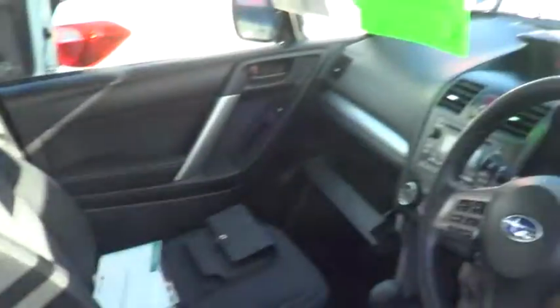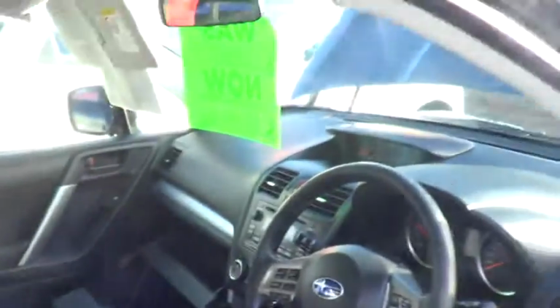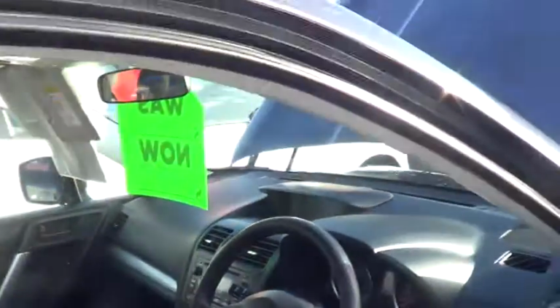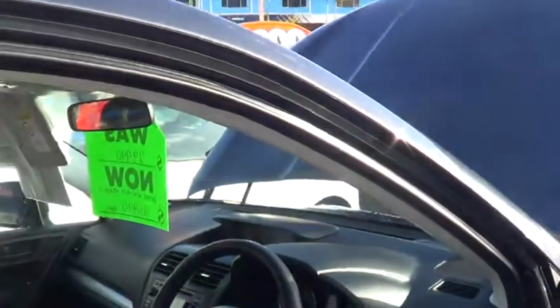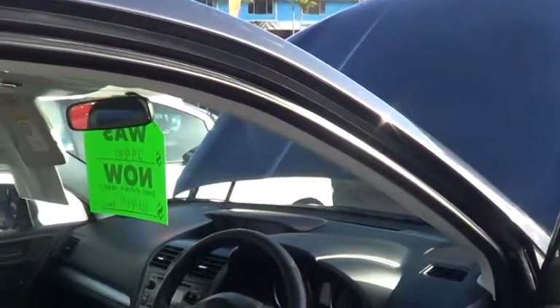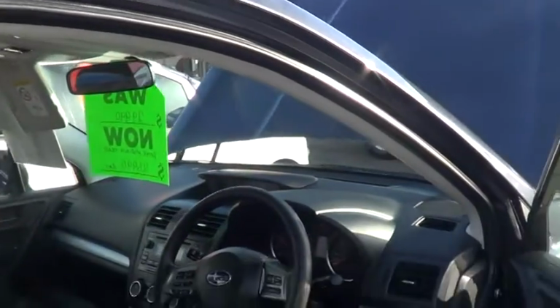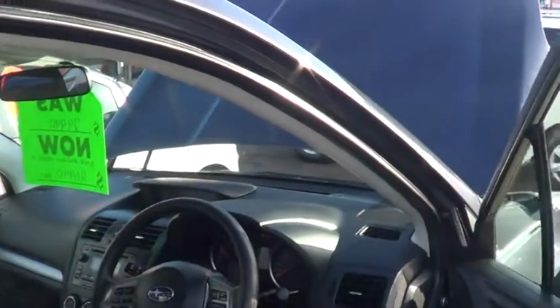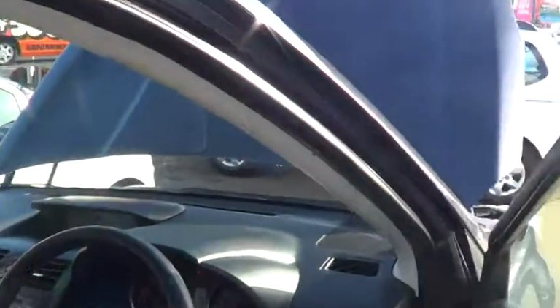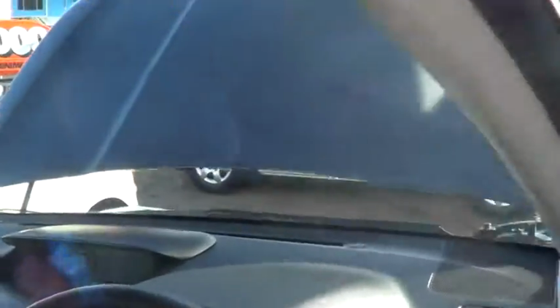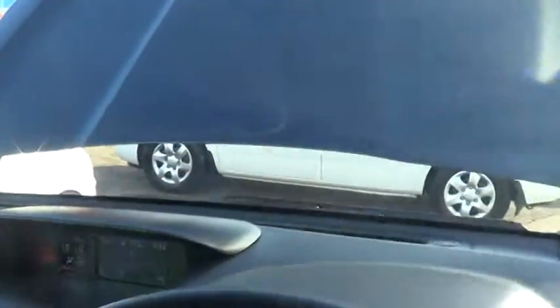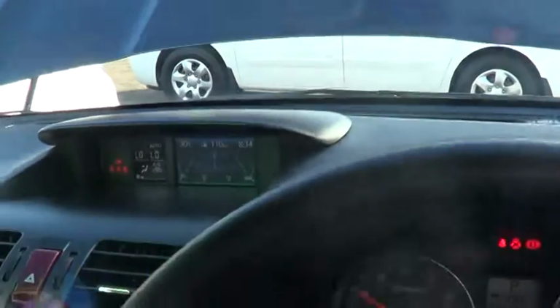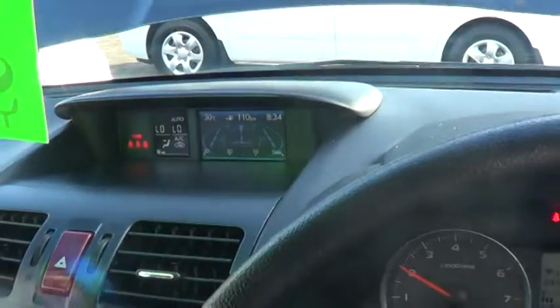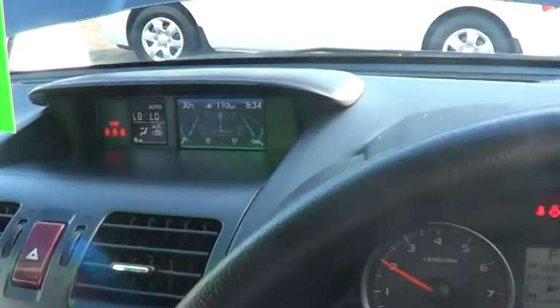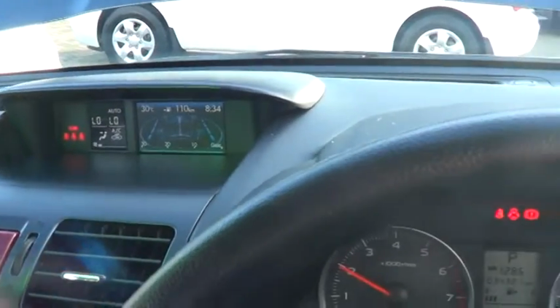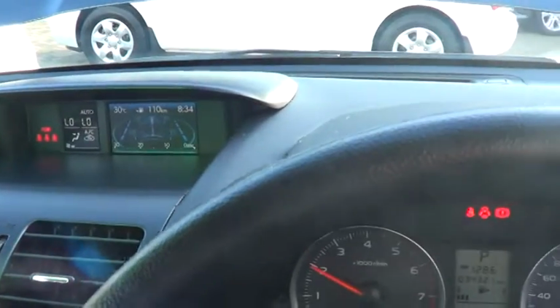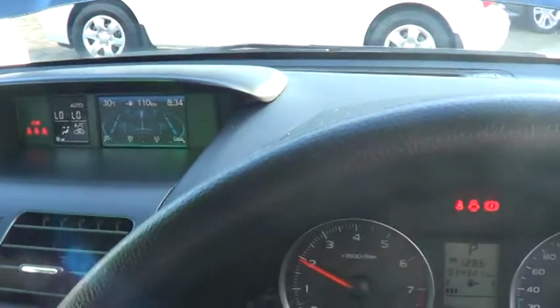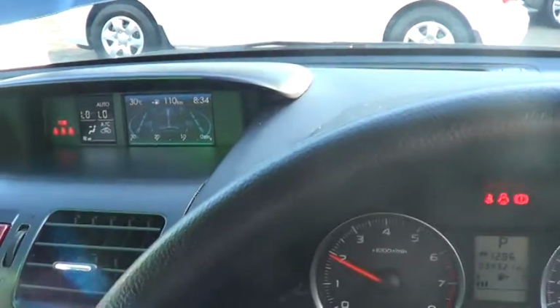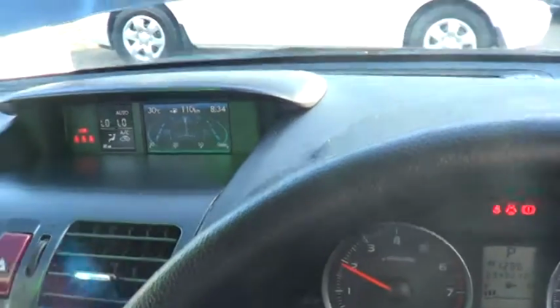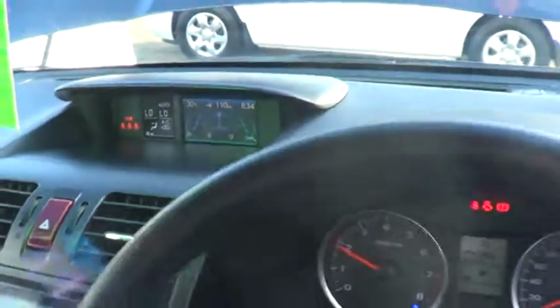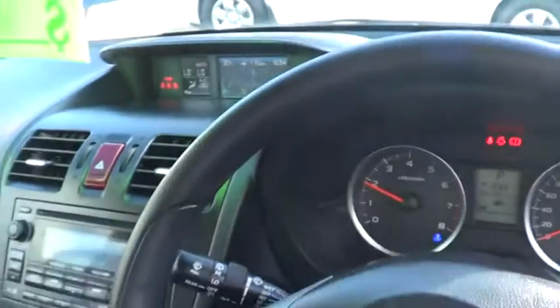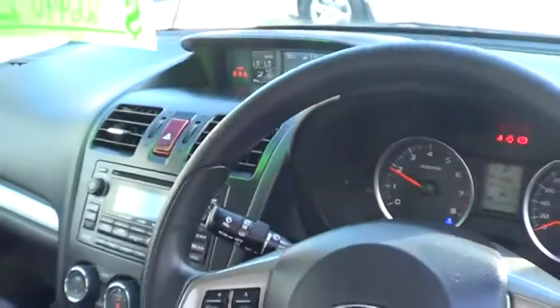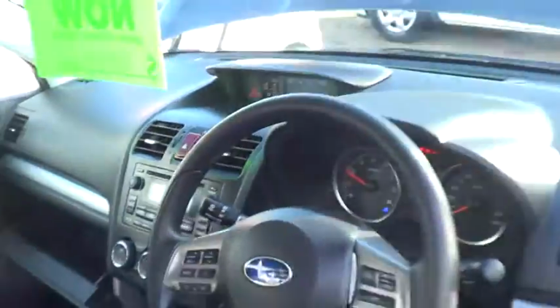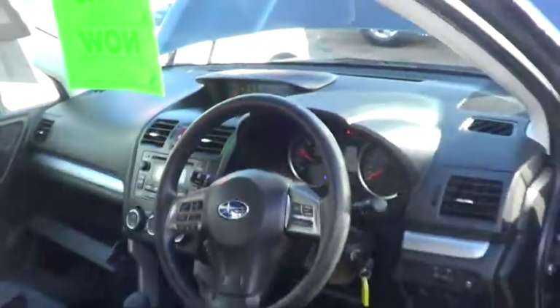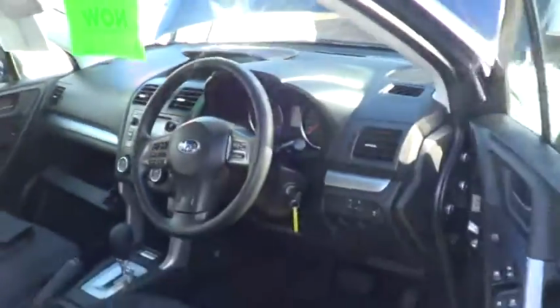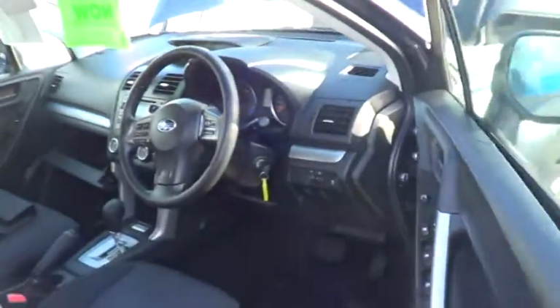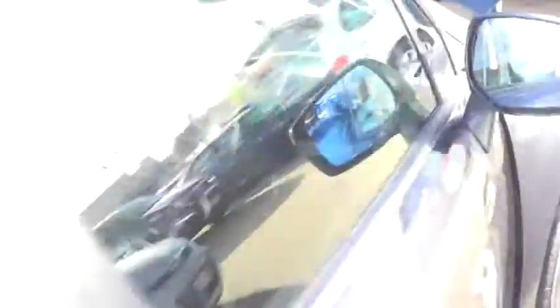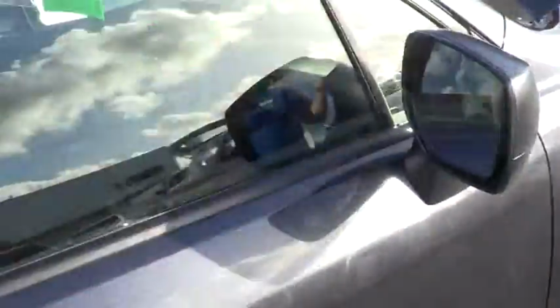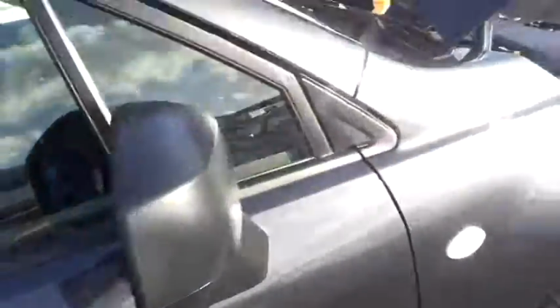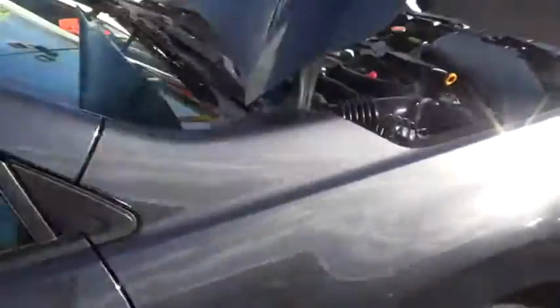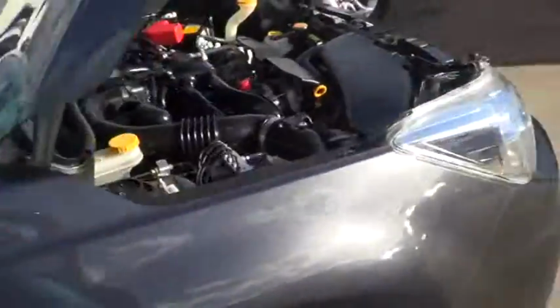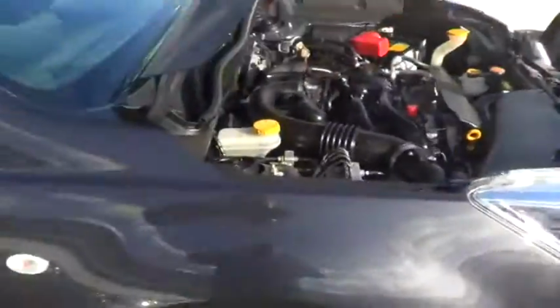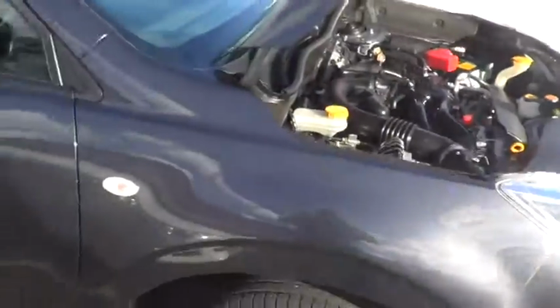Everything's nice and neat and tidy — full electric windows, seats are in immaculate condition. This is going to be one of the best buys on the market at the moment. I'll show you the screen at the top there as well, showing more information including the distance to empty and that sort of thing.